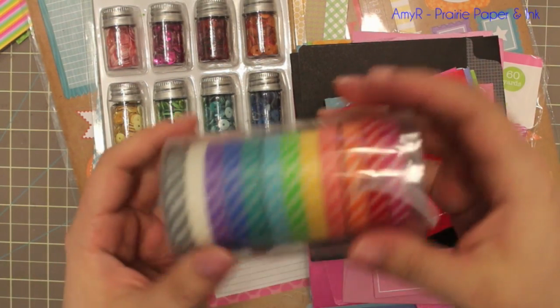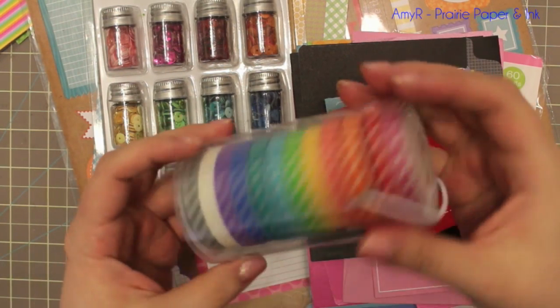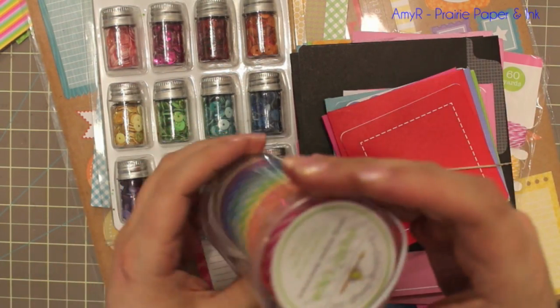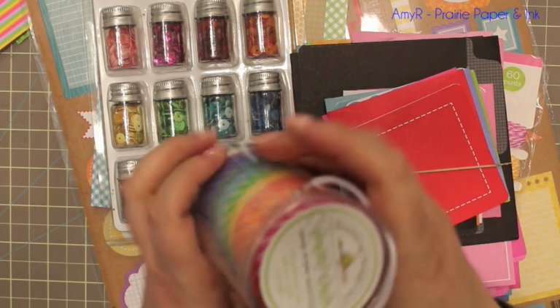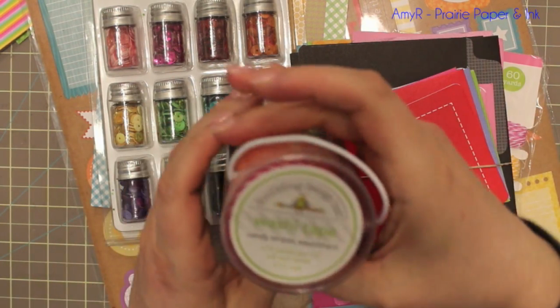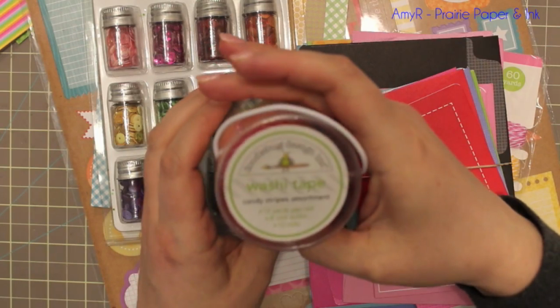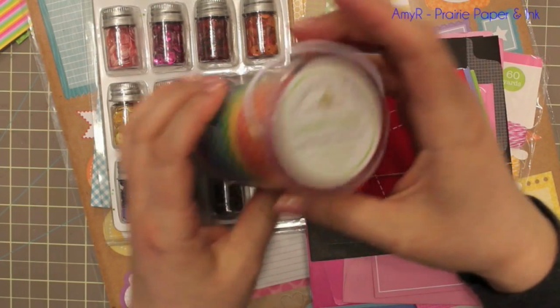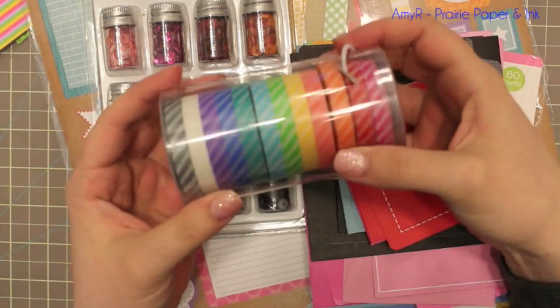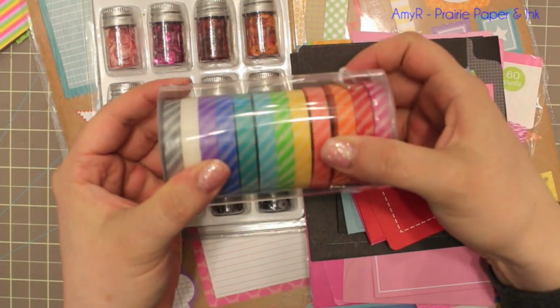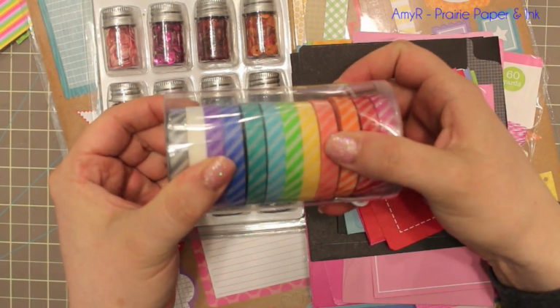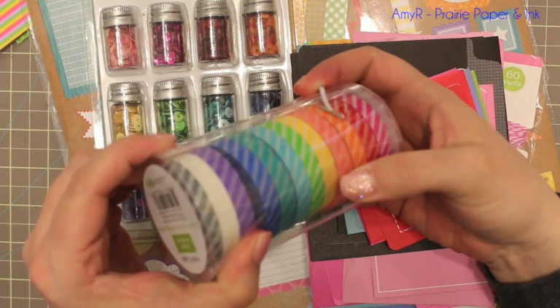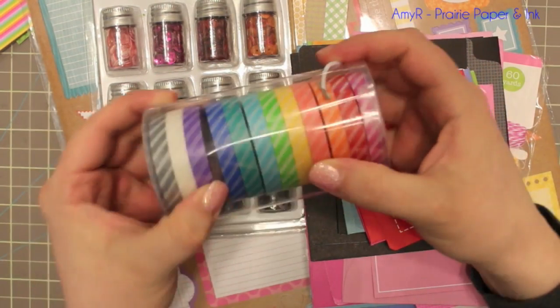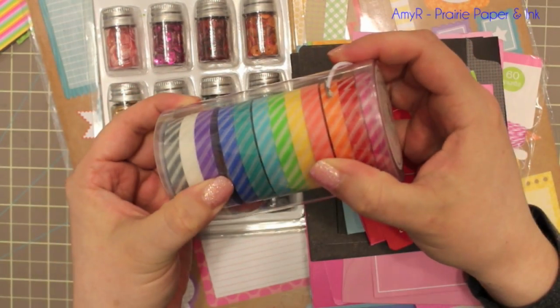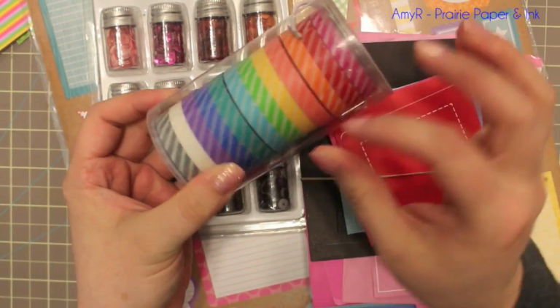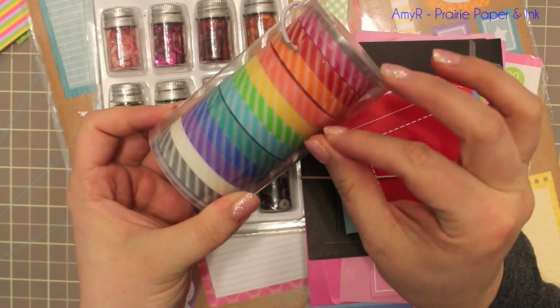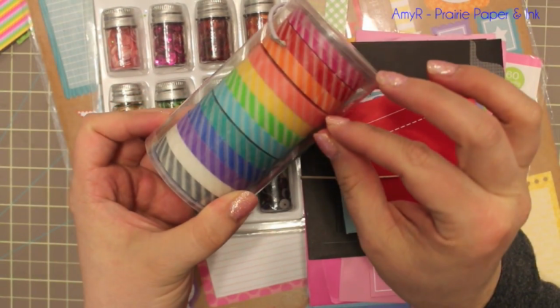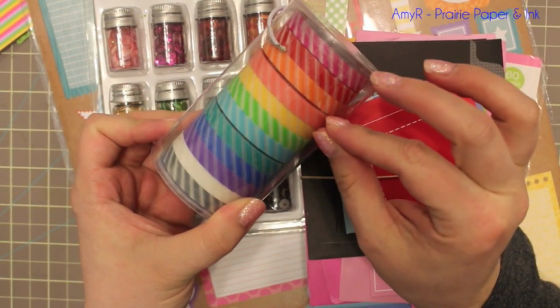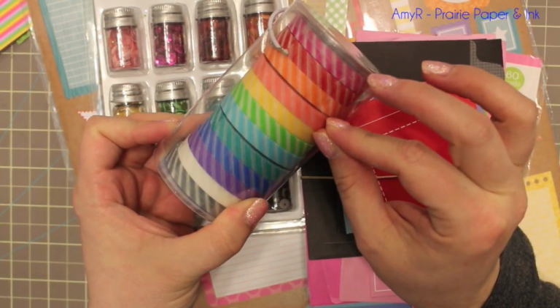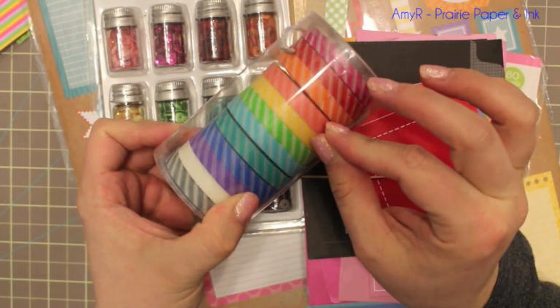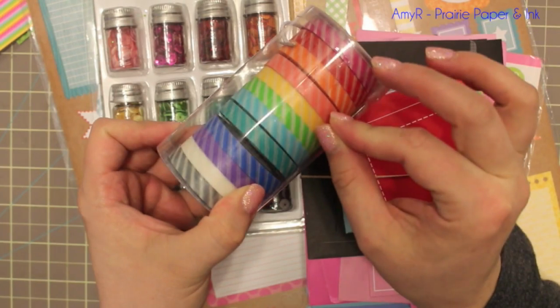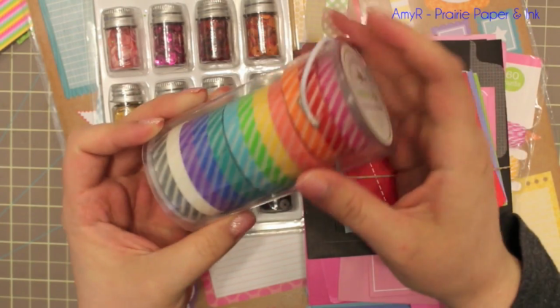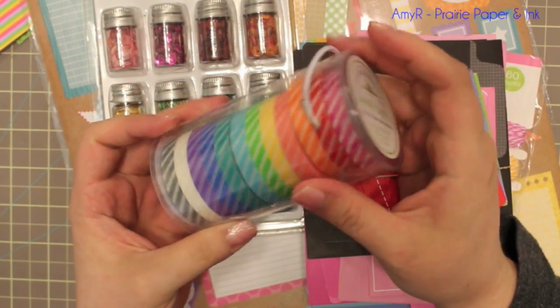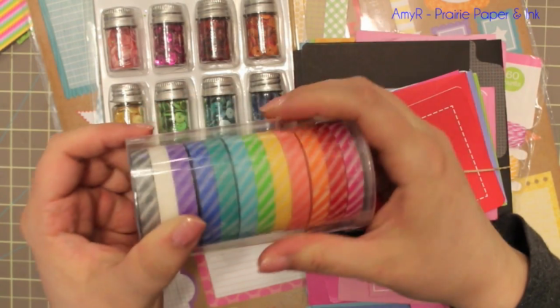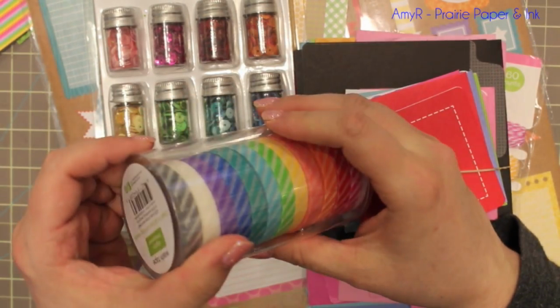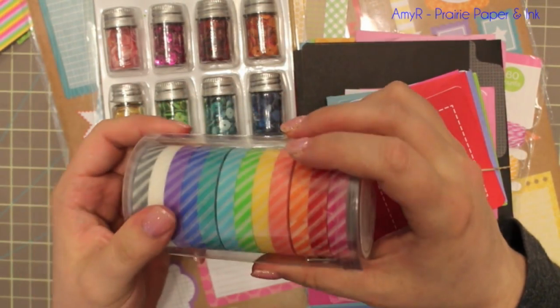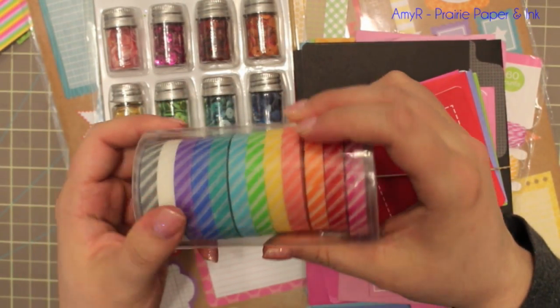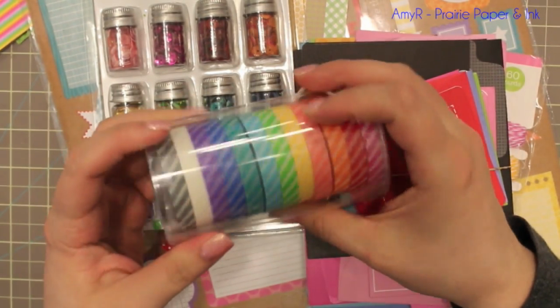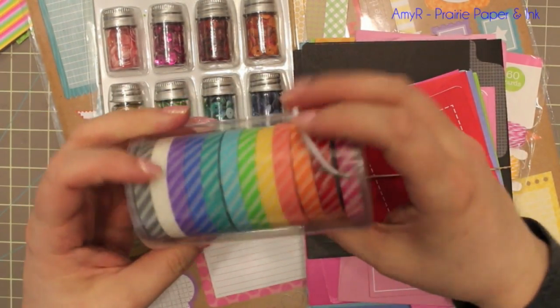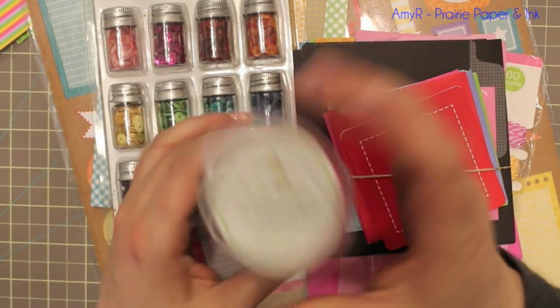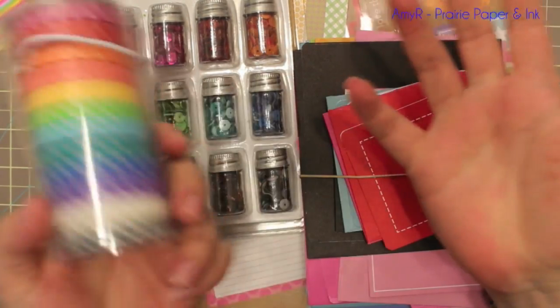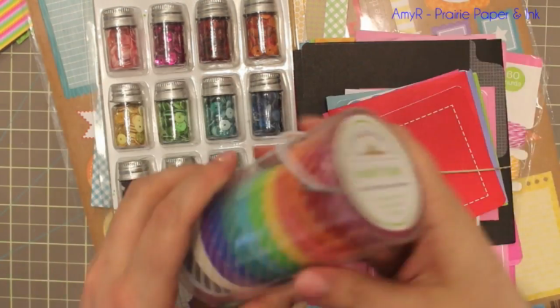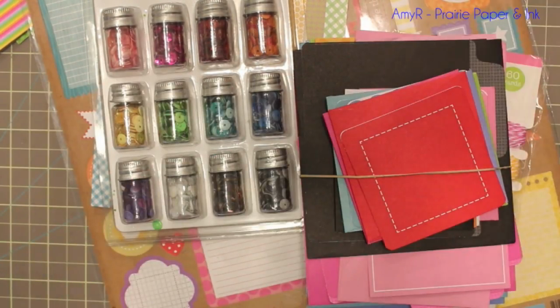So I got this pack of washi tape — the candy stripe assortment. It's really fun. I like how it's narrow; it's about half the width of regular washi tape that I'm used to. So basically a lifetime supply of washi tape.